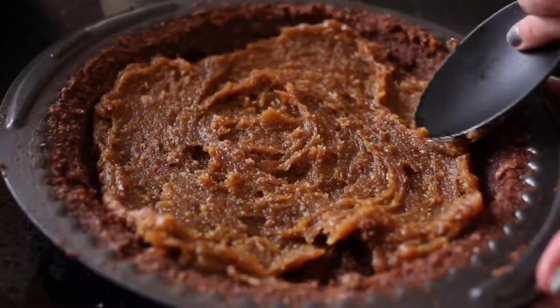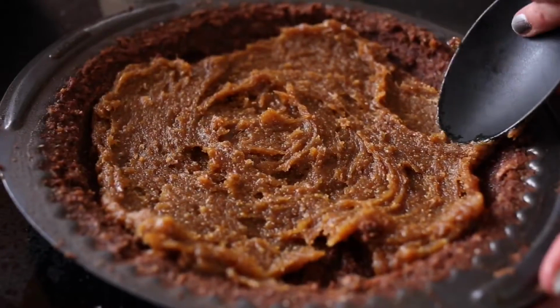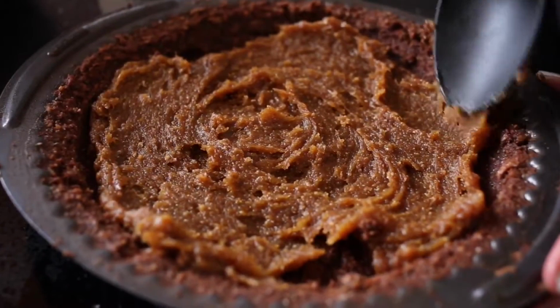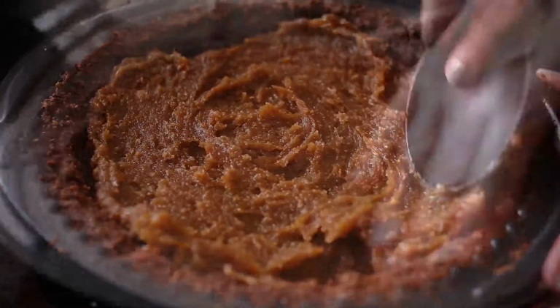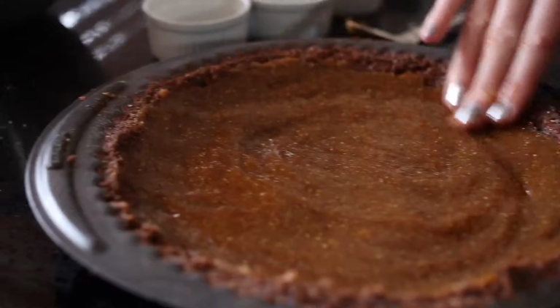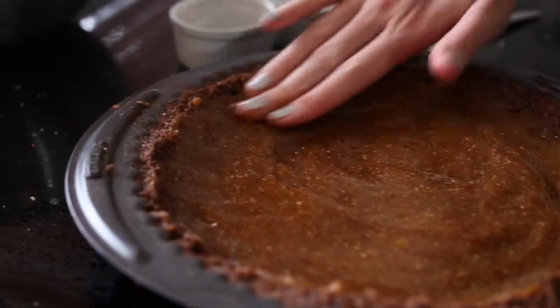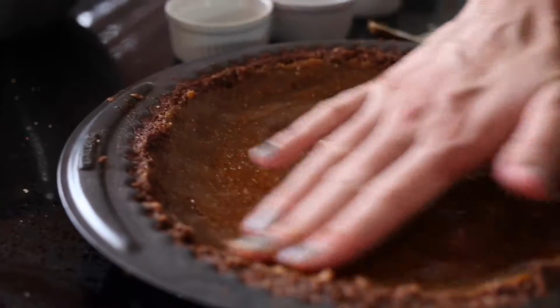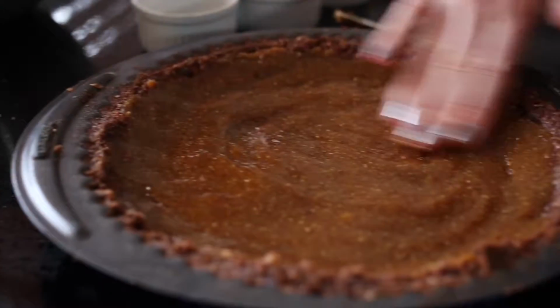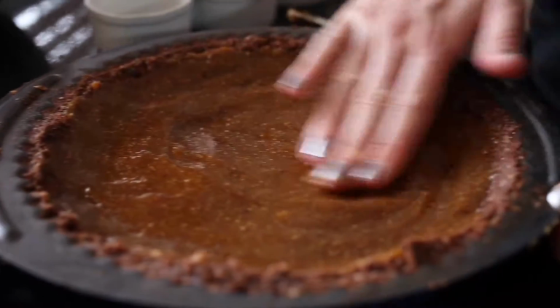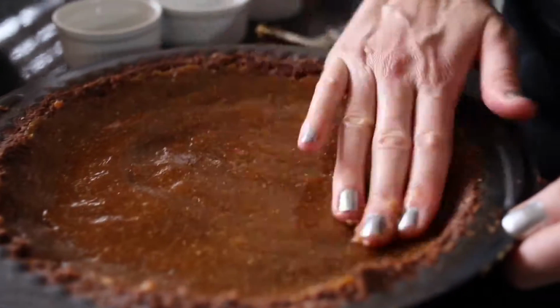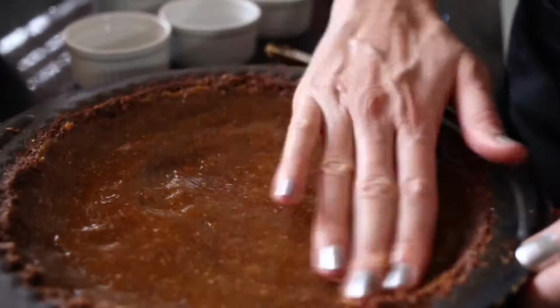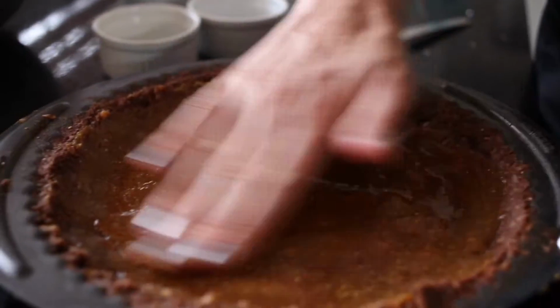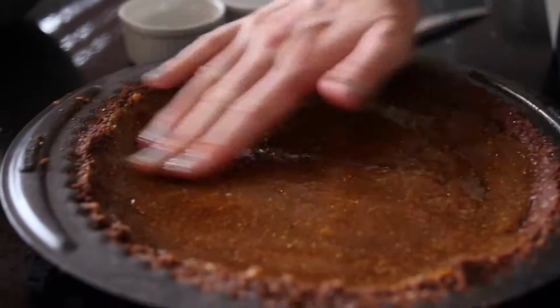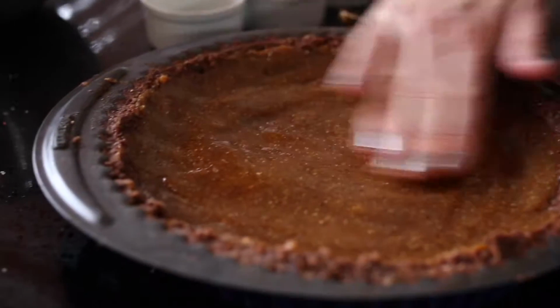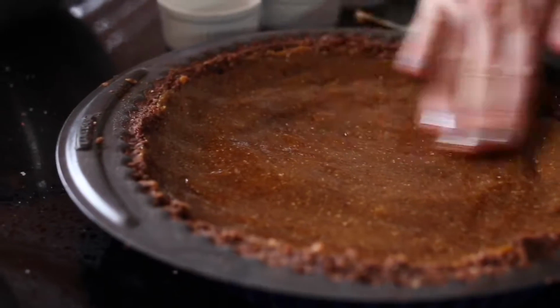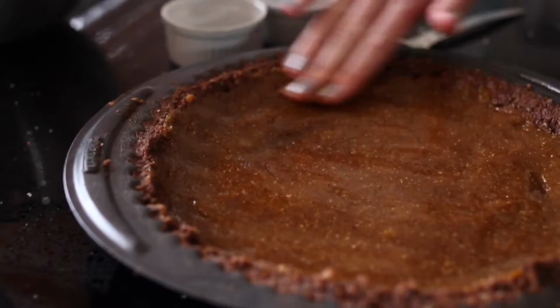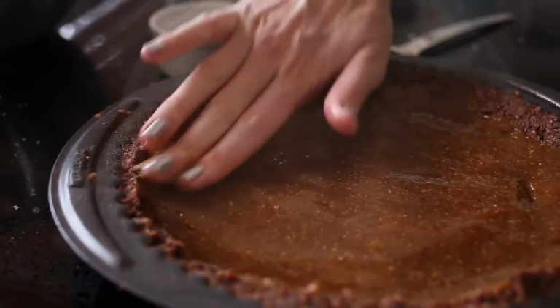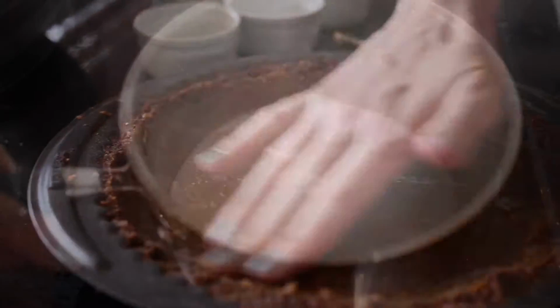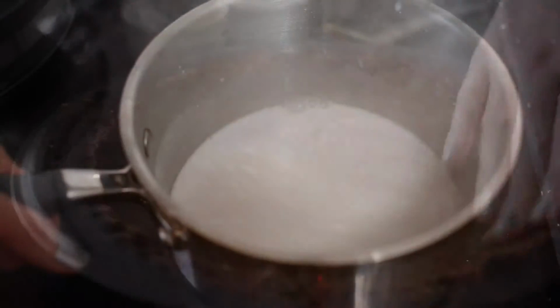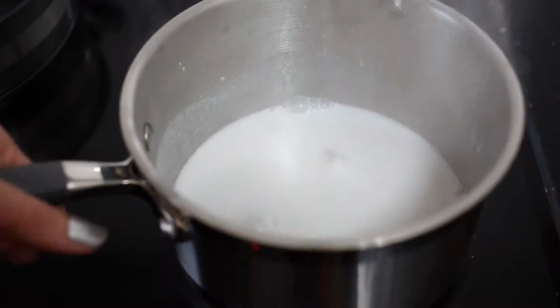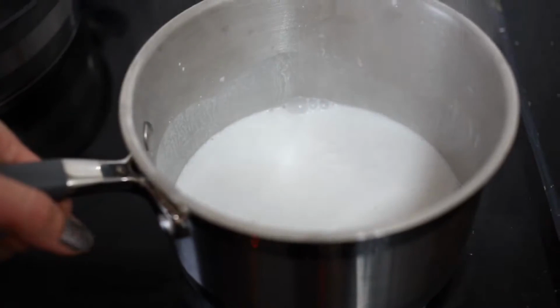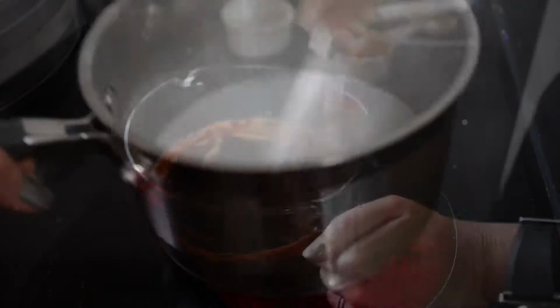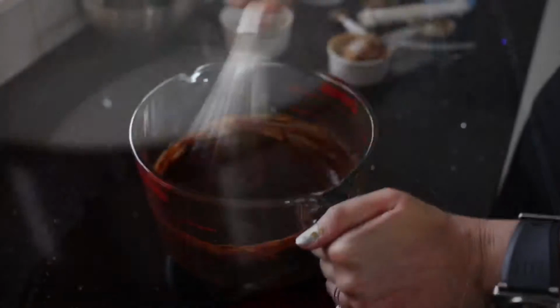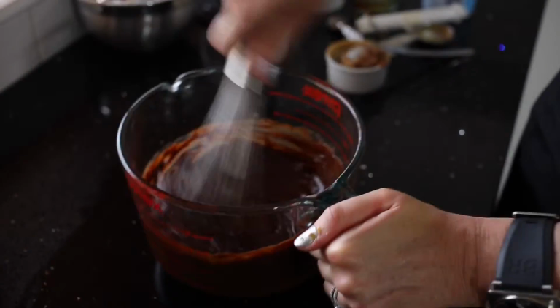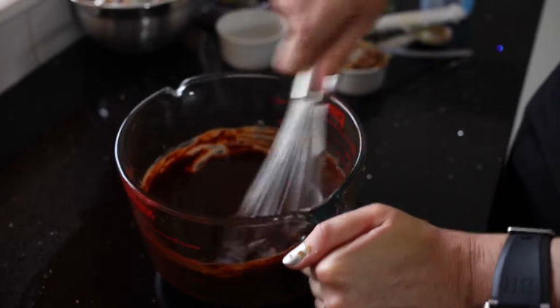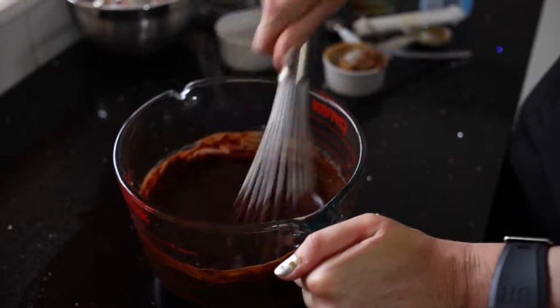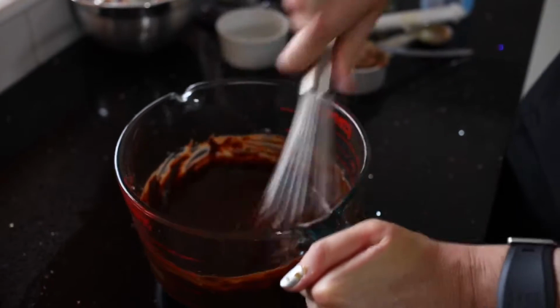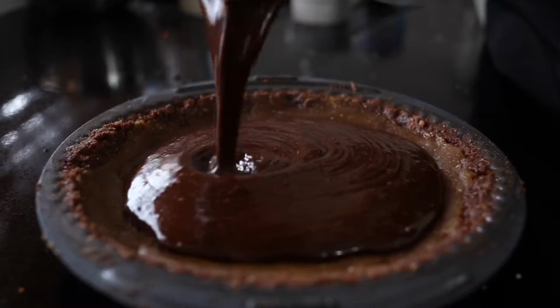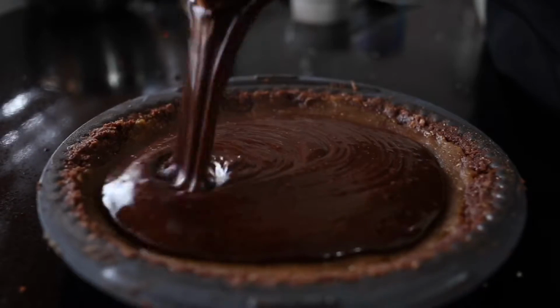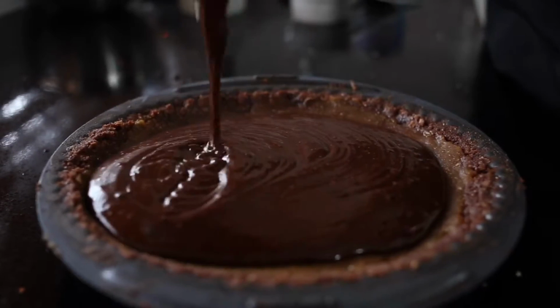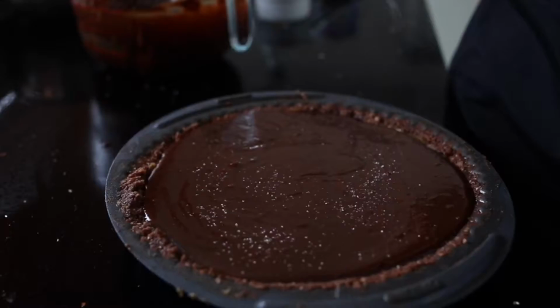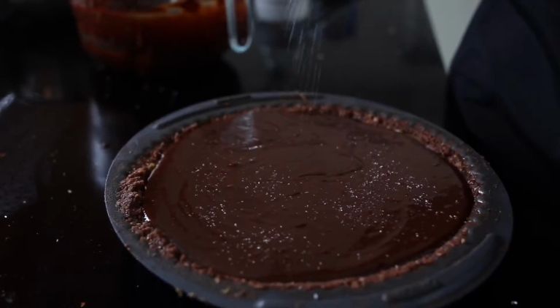Getting your hands a bit dirty for this recipe is the key, so I like to use my fingers when I'm spreading the caramel onto the base. Next is the chocolate layer — pour that on top and pop it in the freezer.